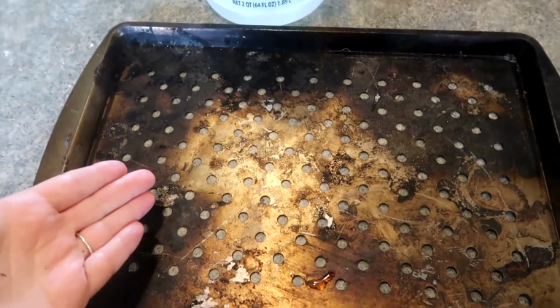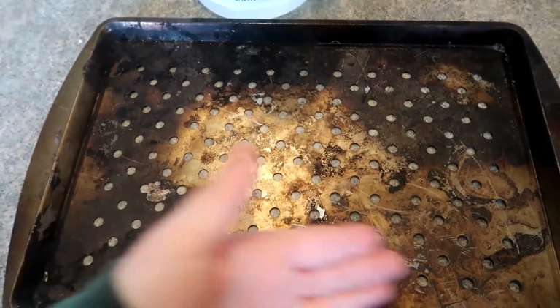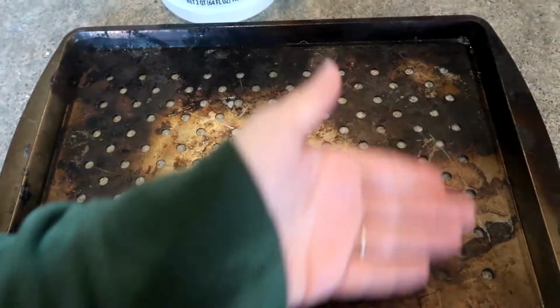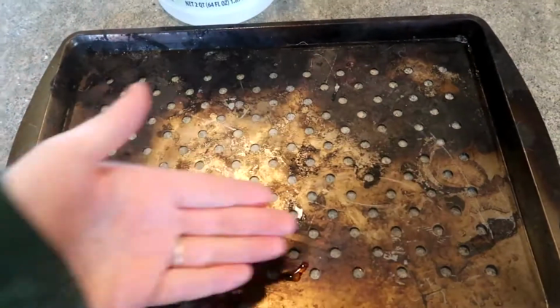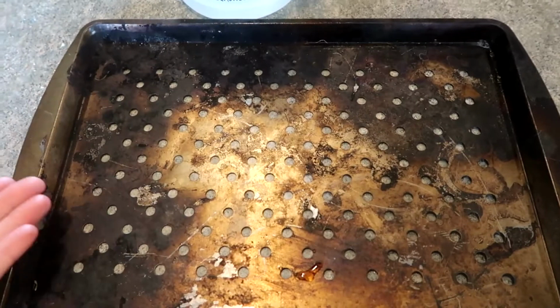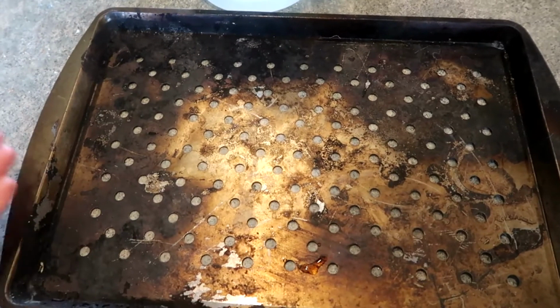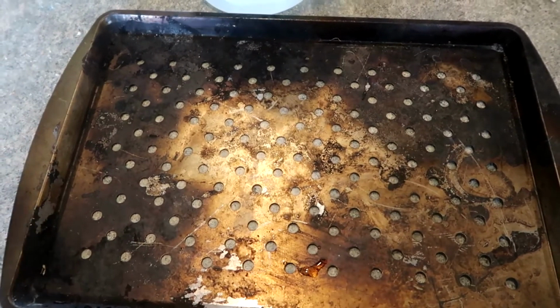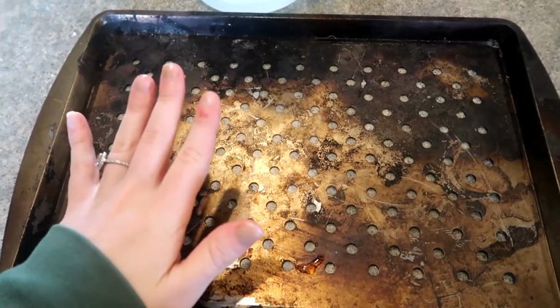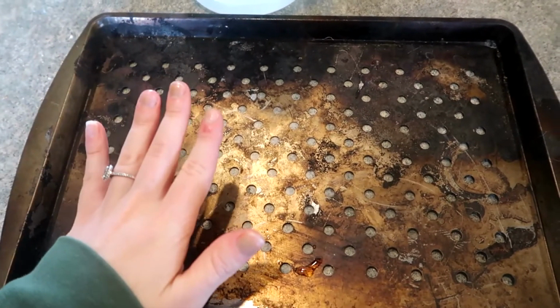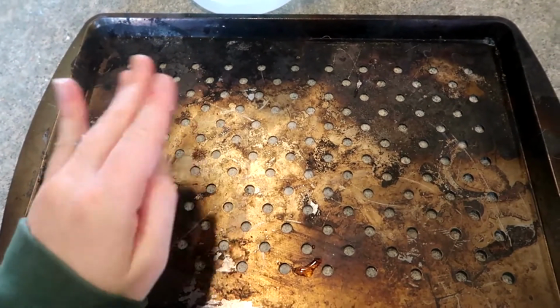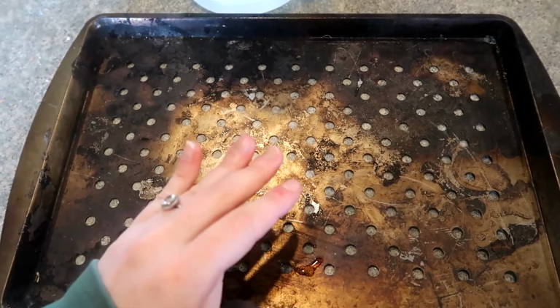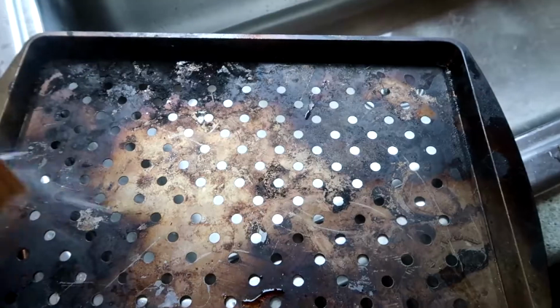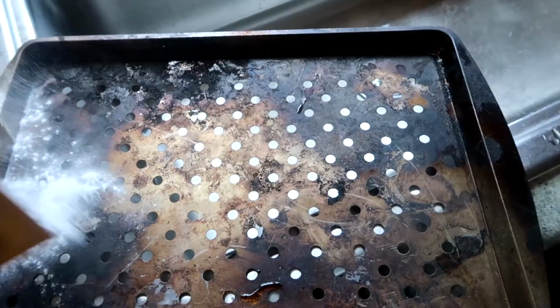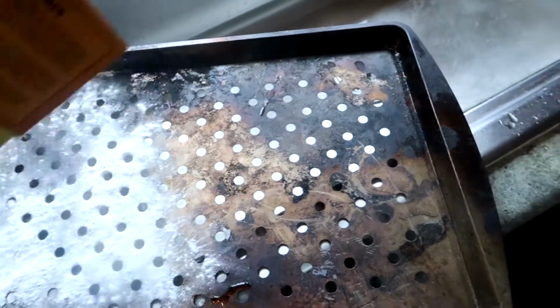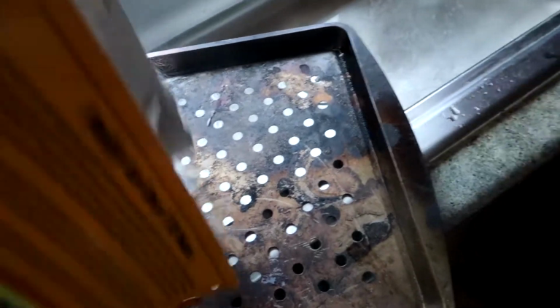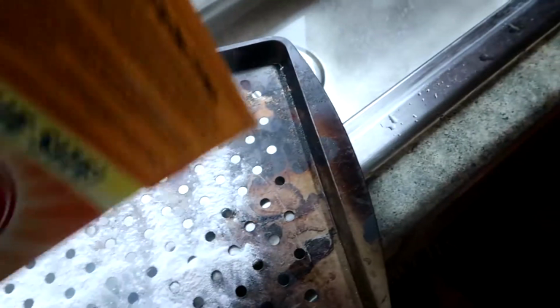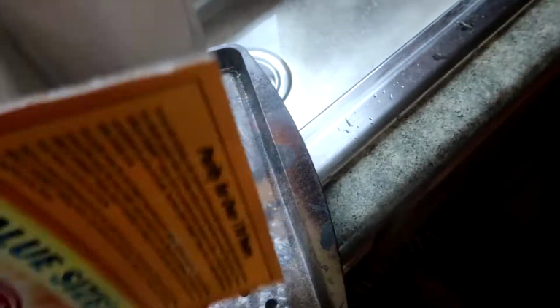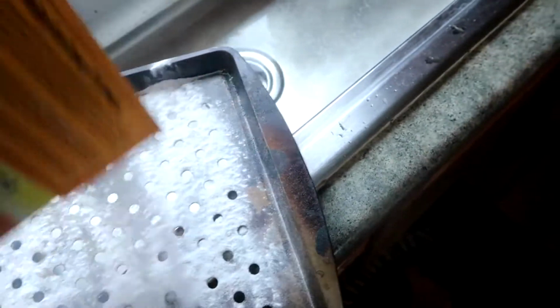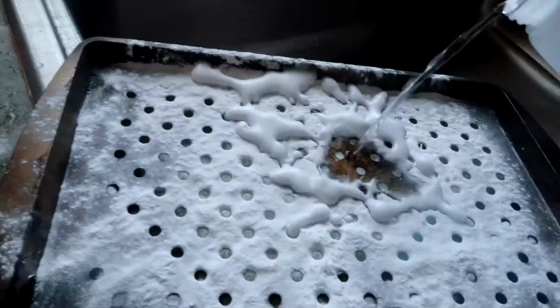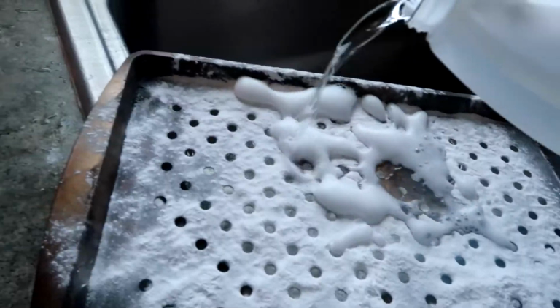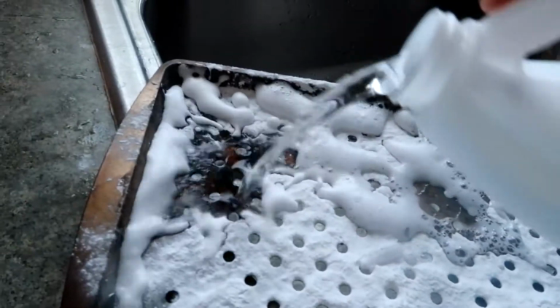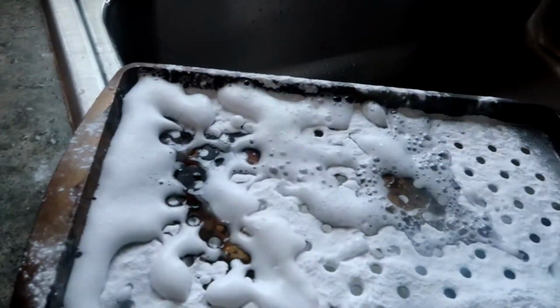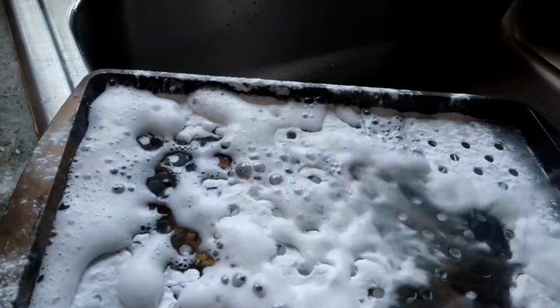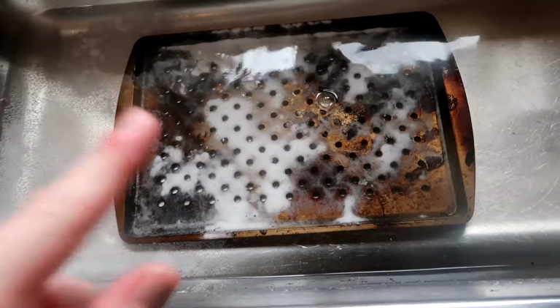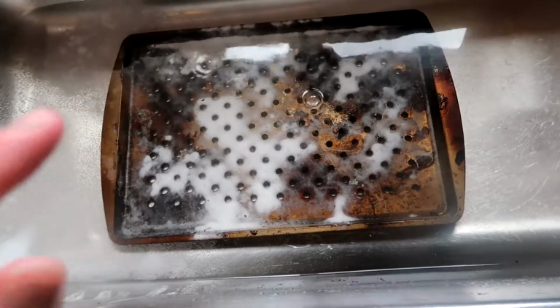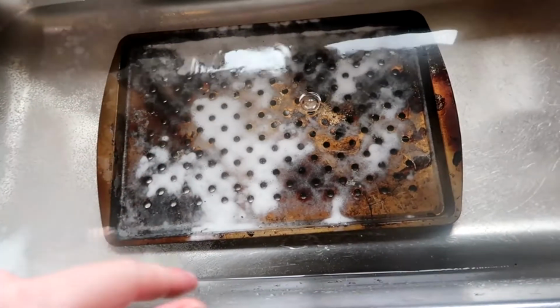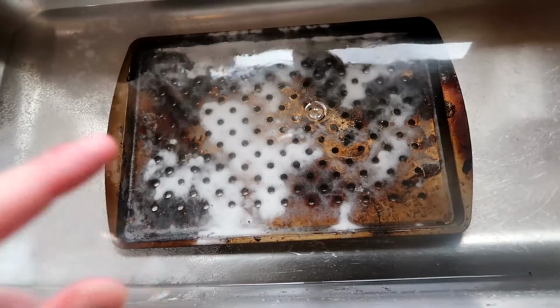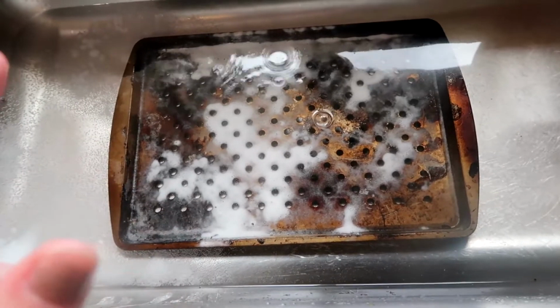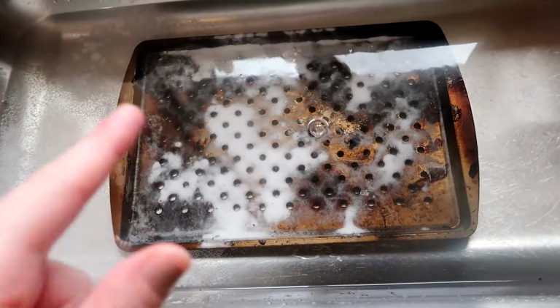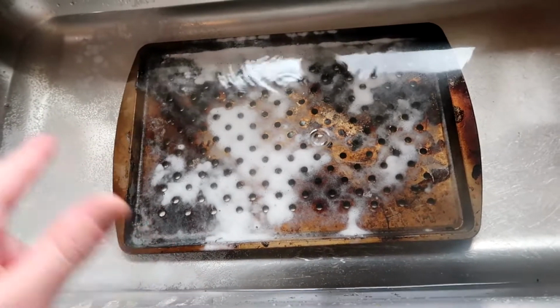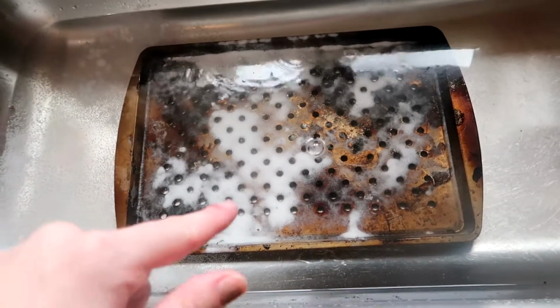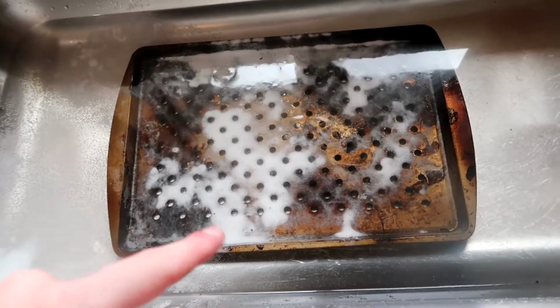Mine does have holes in it so obviously it's going to drip. I'm going to bring this over and do it over my sink. I'm going to go ahead and let this soak for an hour, set a timer, and come back in an hour.